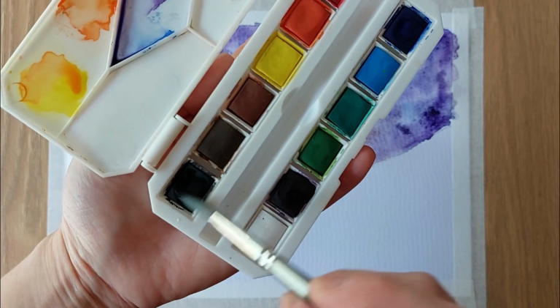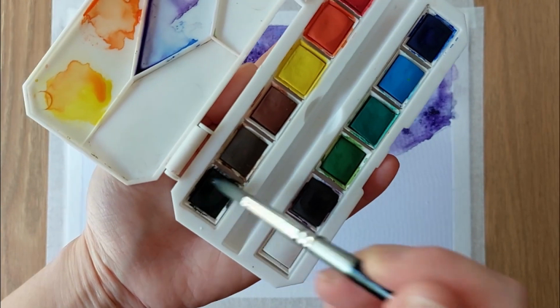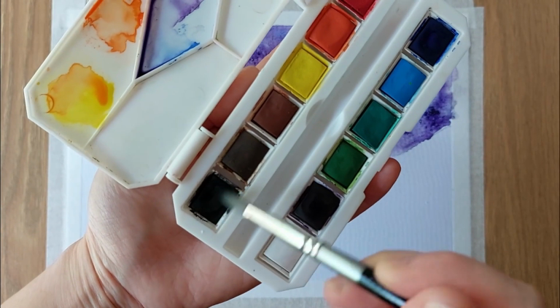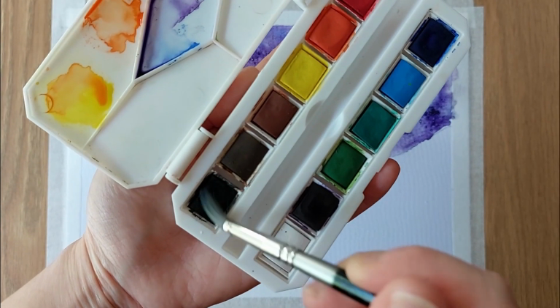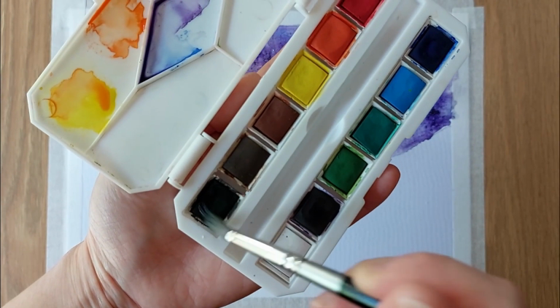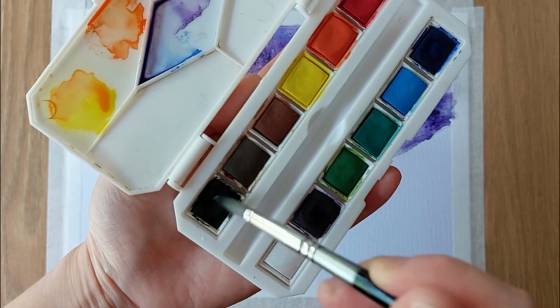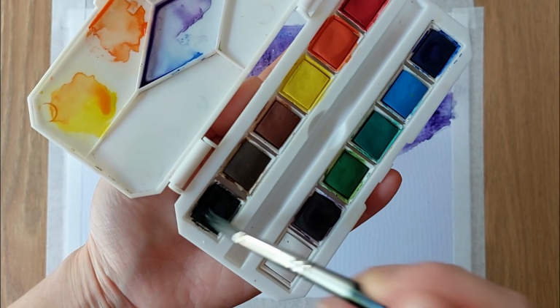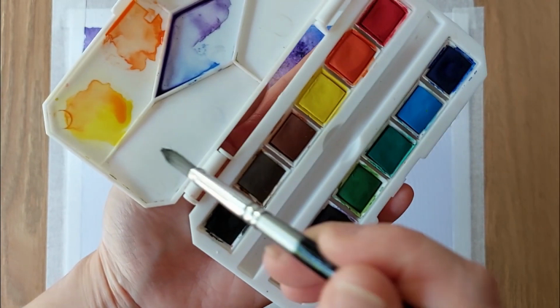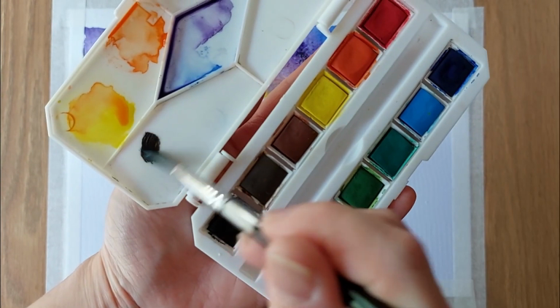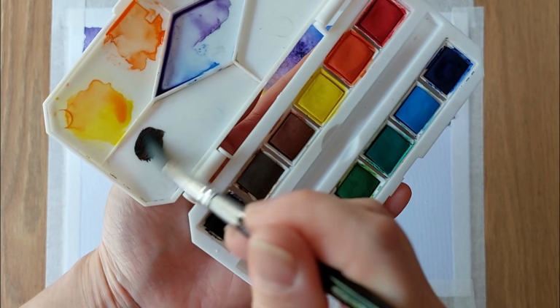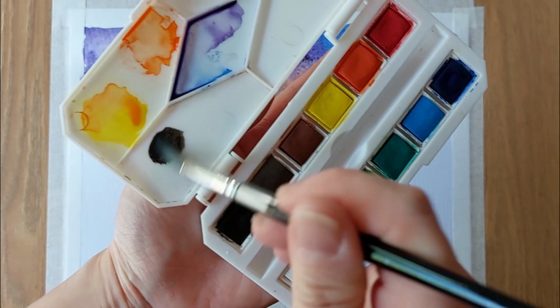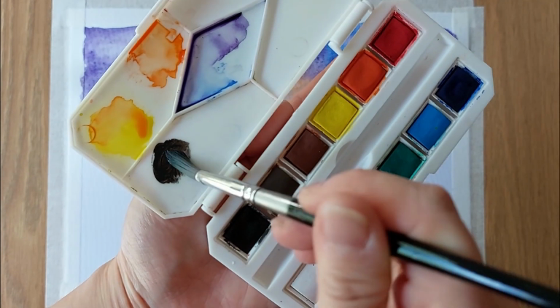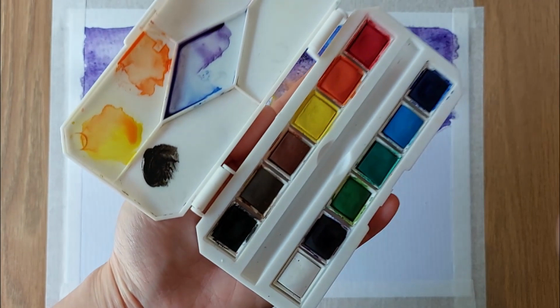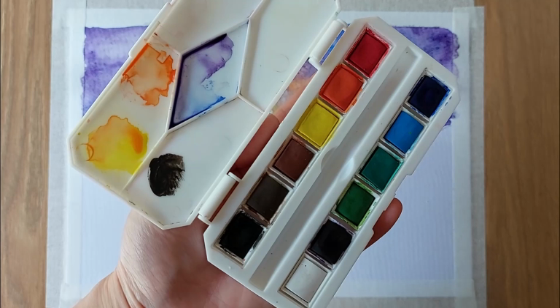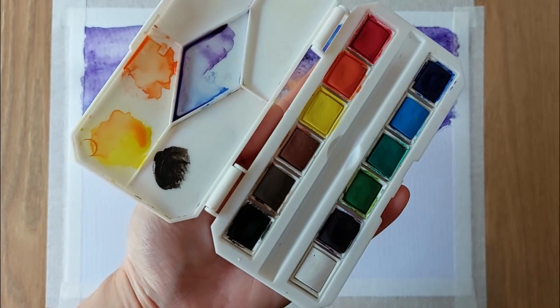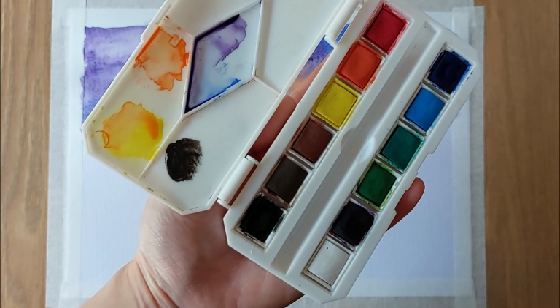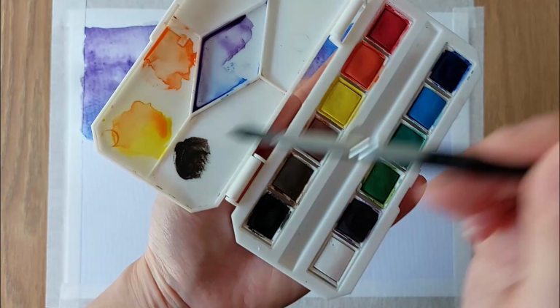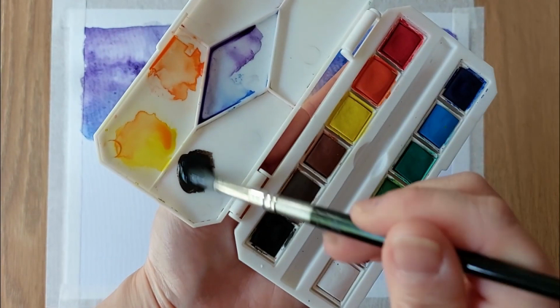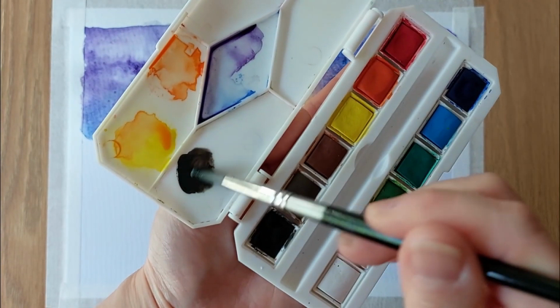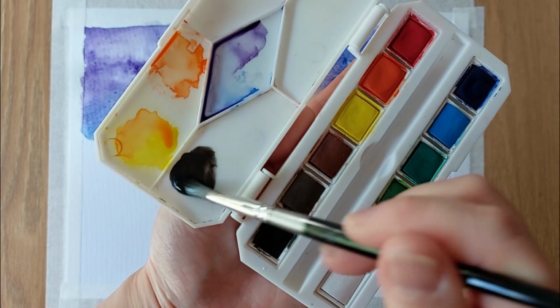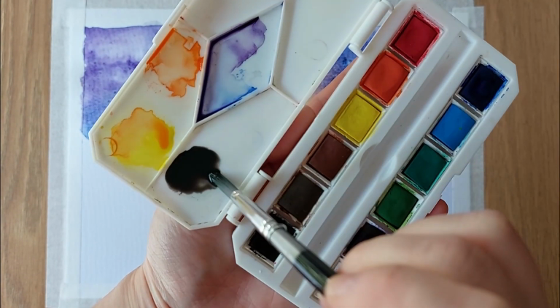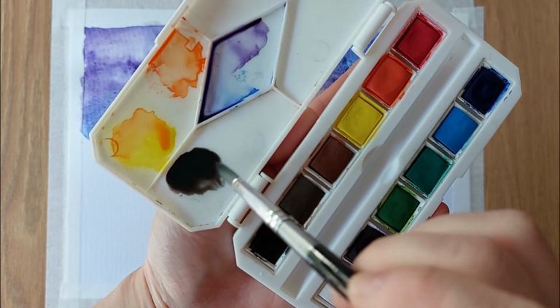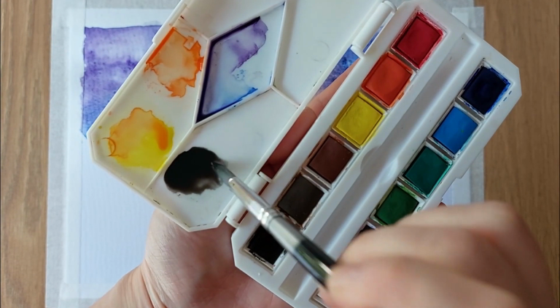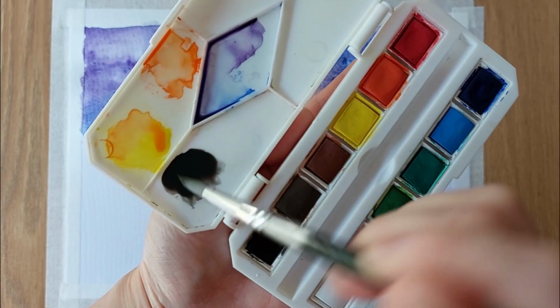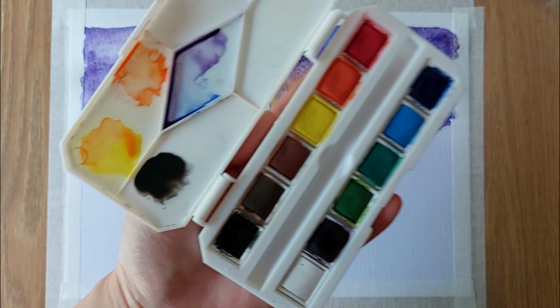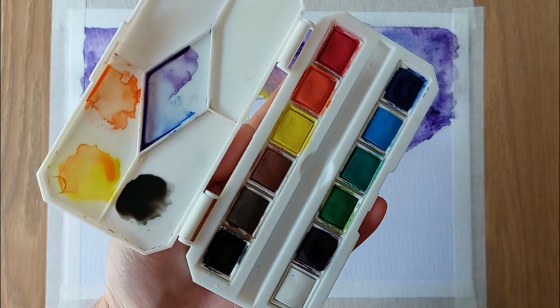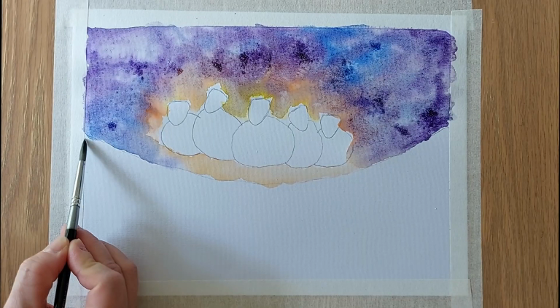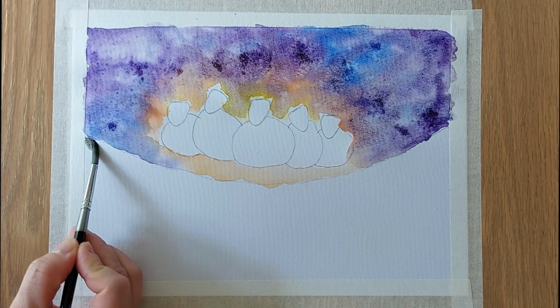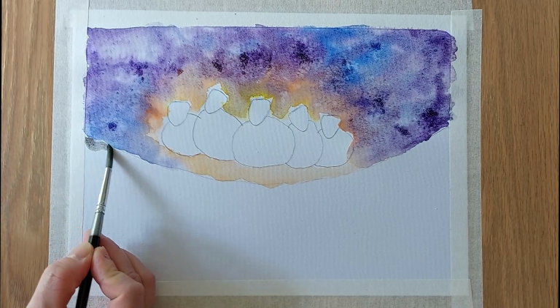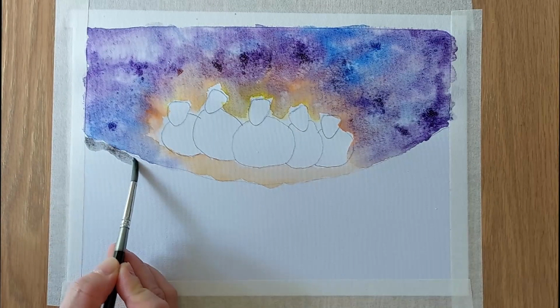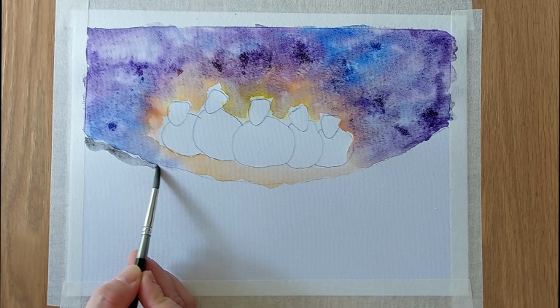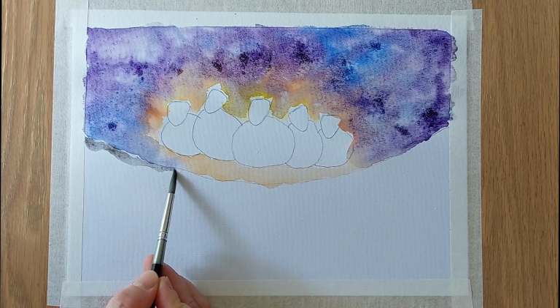Now, we are preparing to paint the foreground. I activate some black colour, then randomly paint some thick wavy lines using the wet on dry technique.